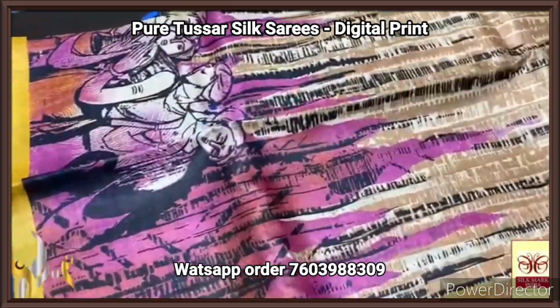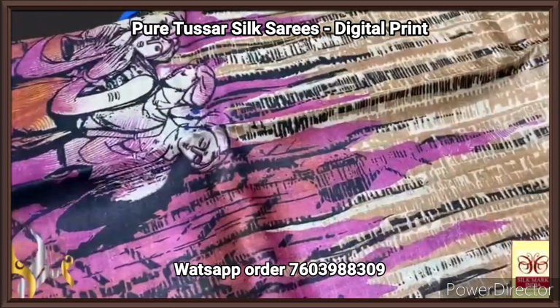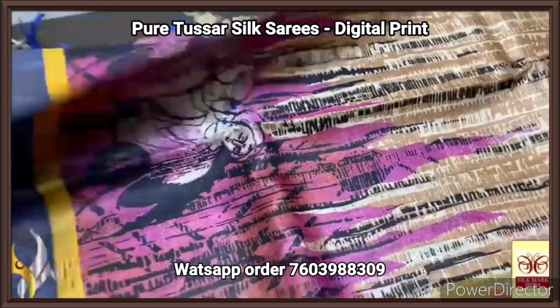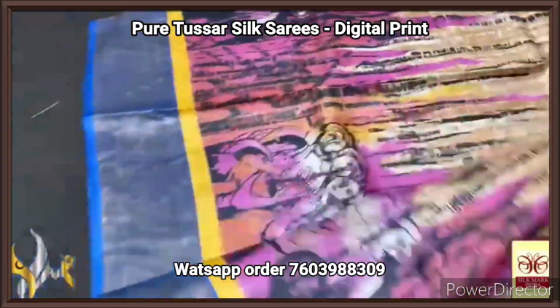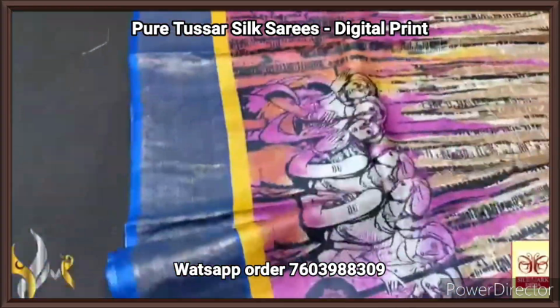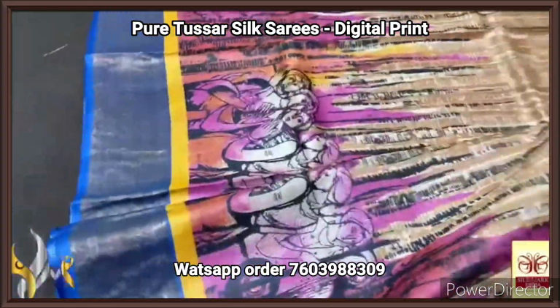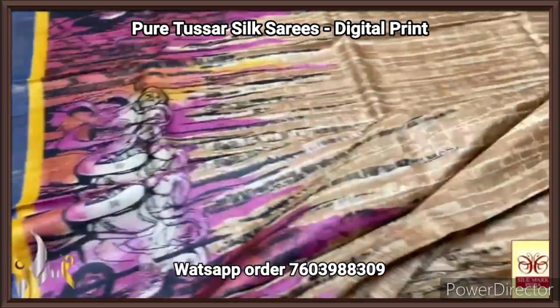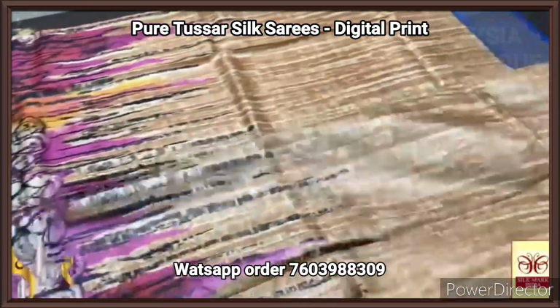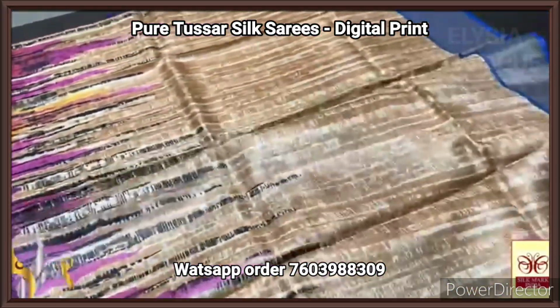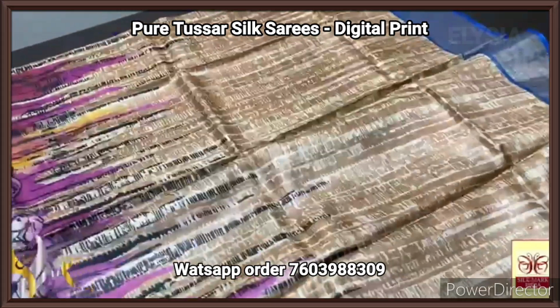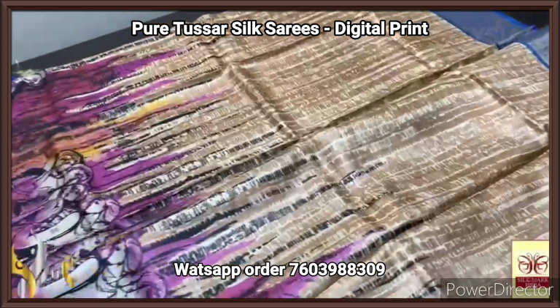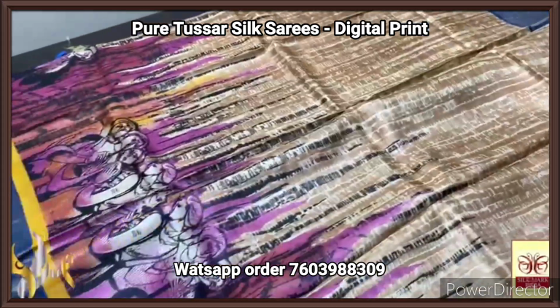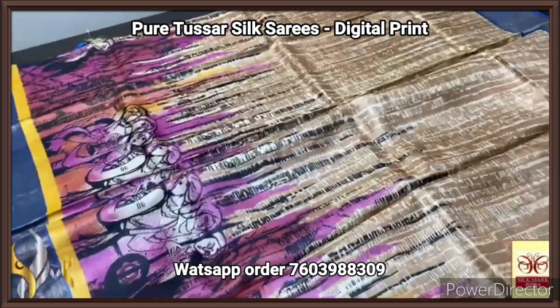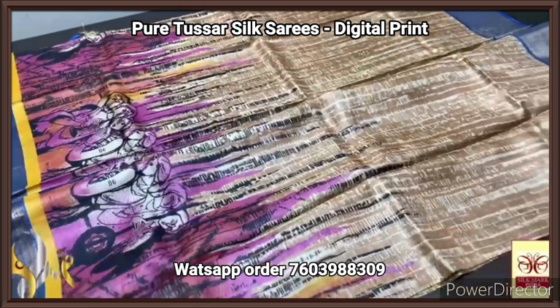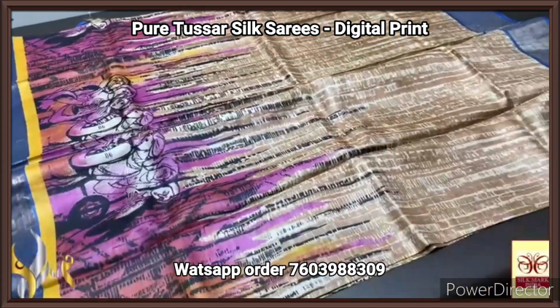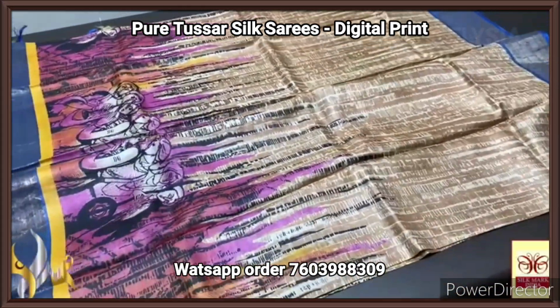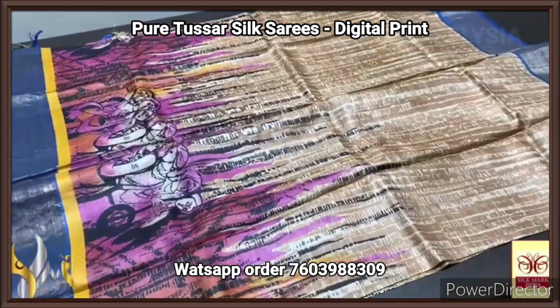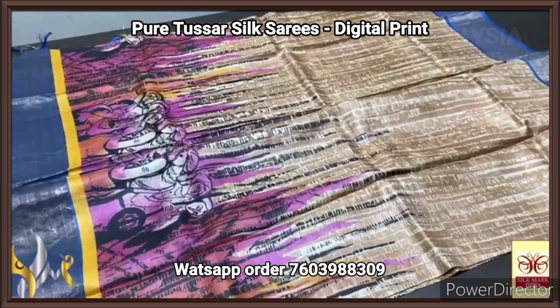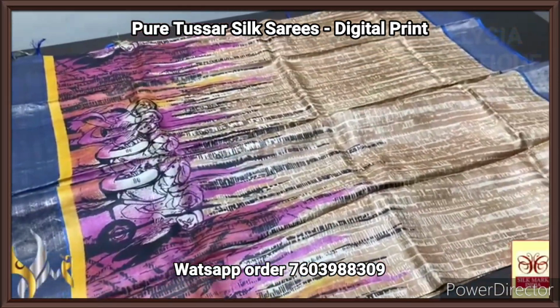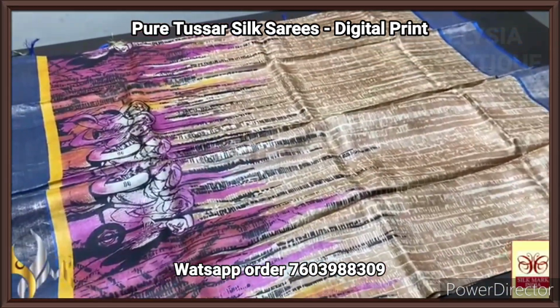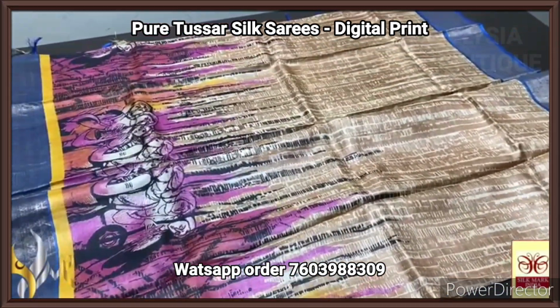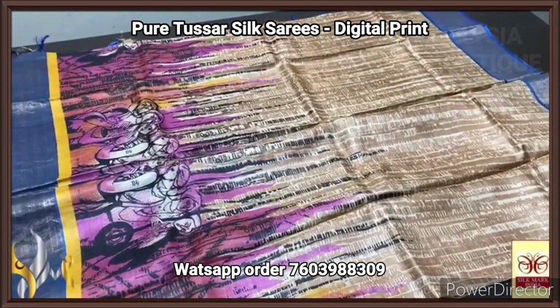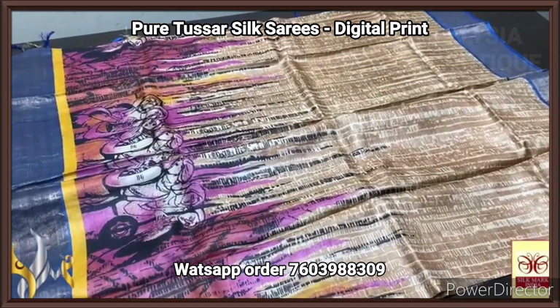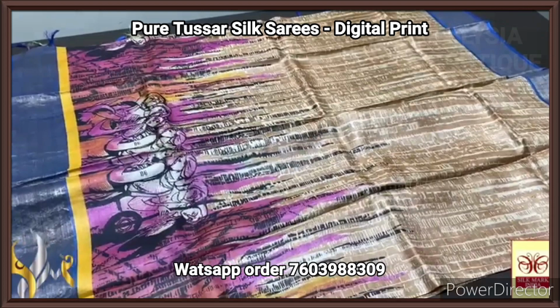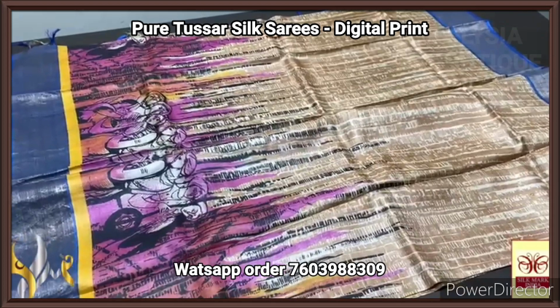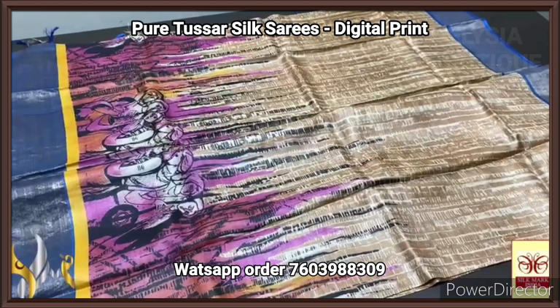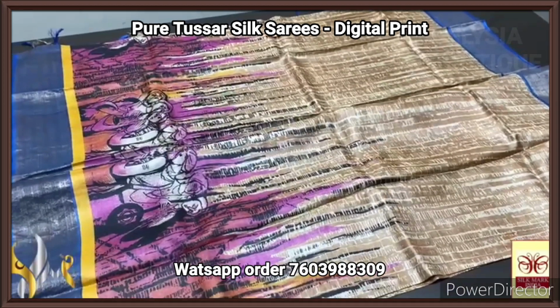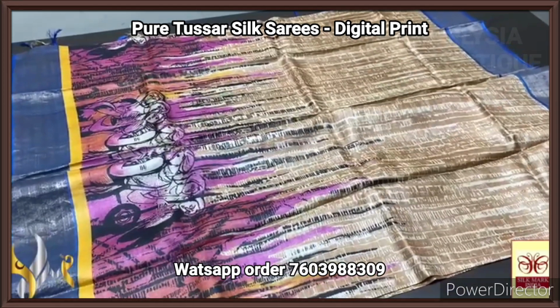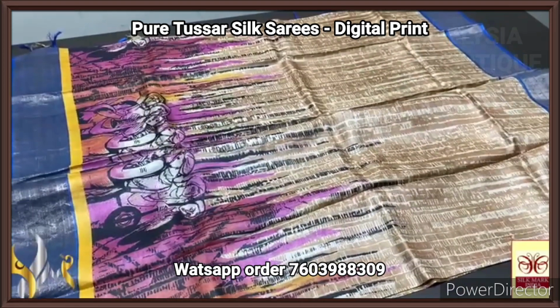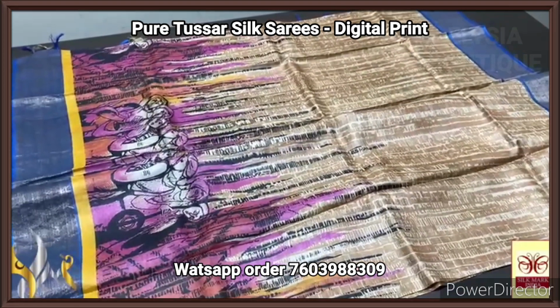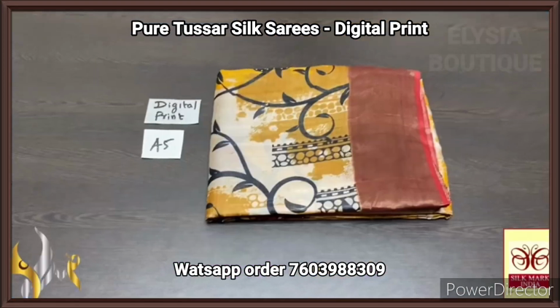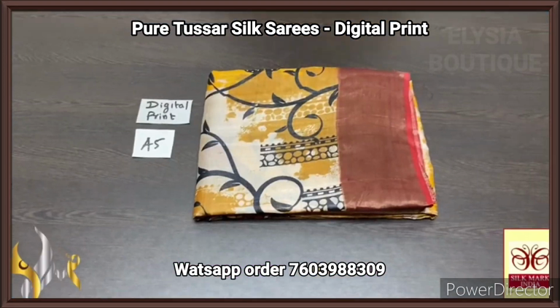Really beautiful one with royal blue borders on both sides. Excellent beautiful collection in digital print Tasa, and we have the silk mark attached to it.